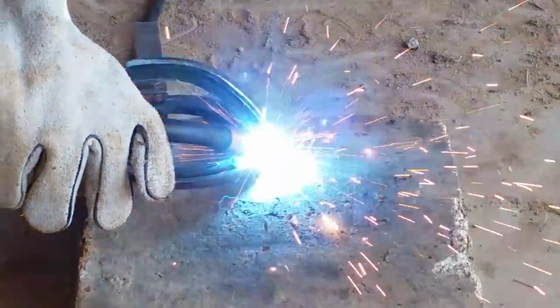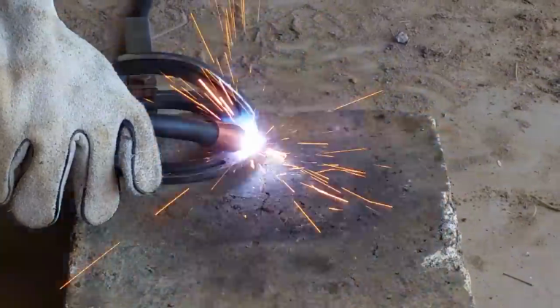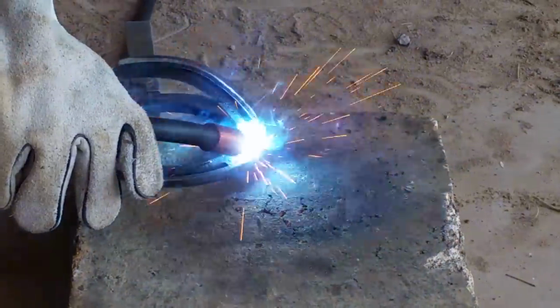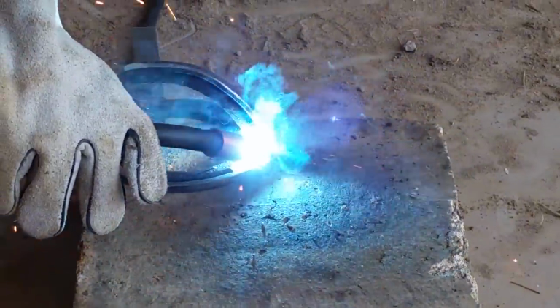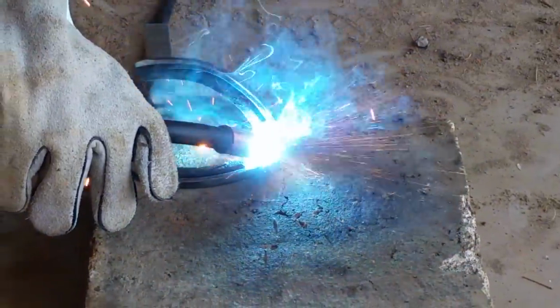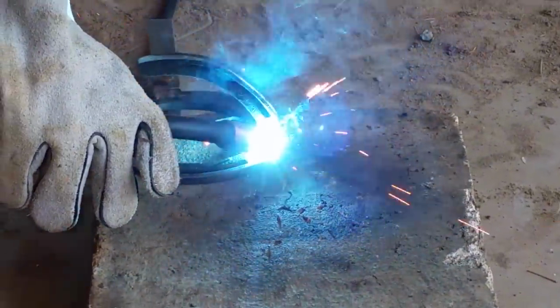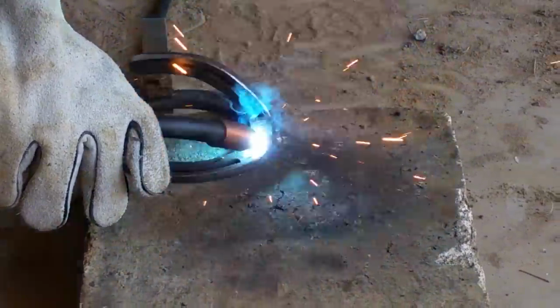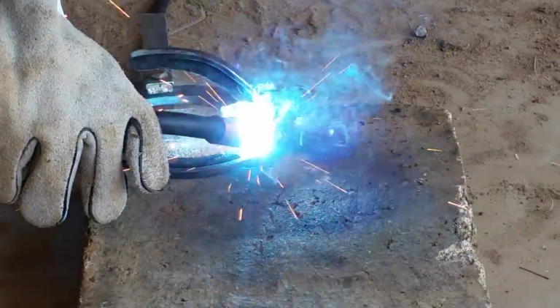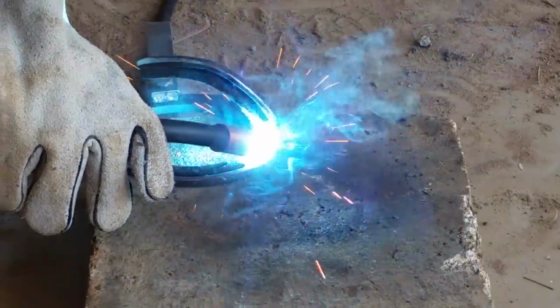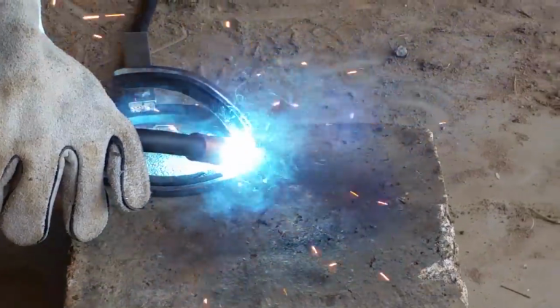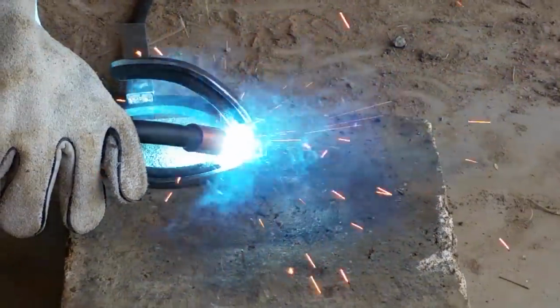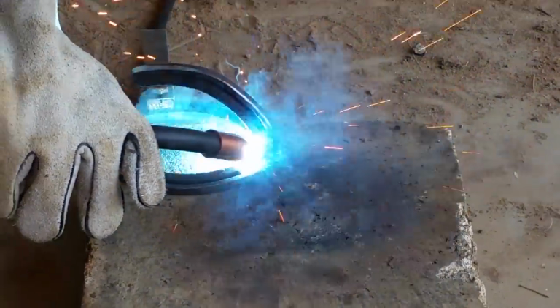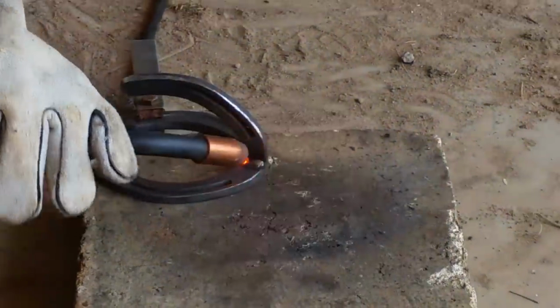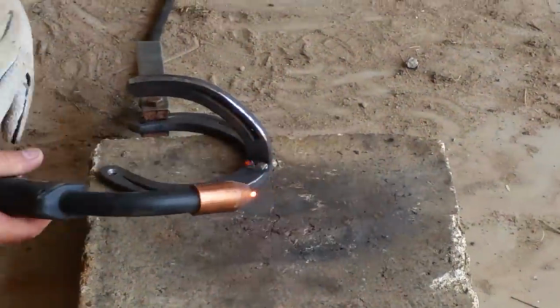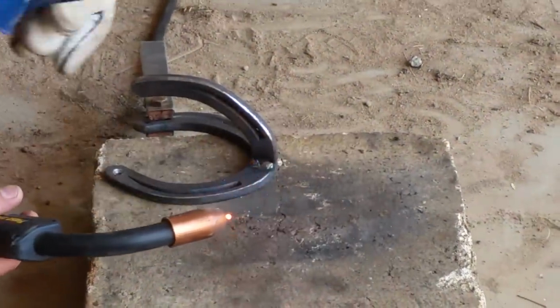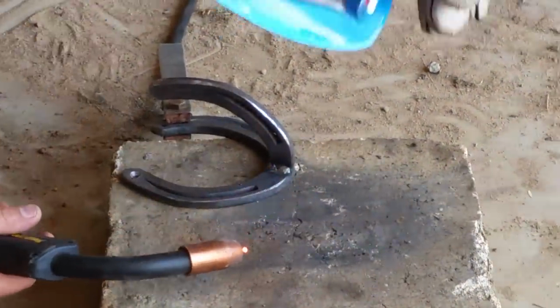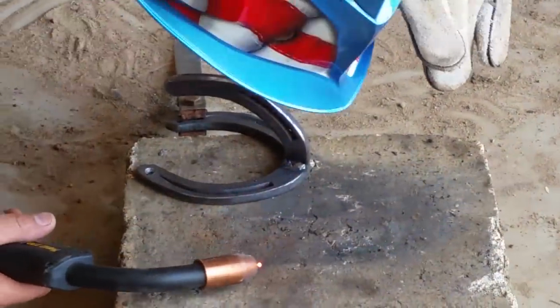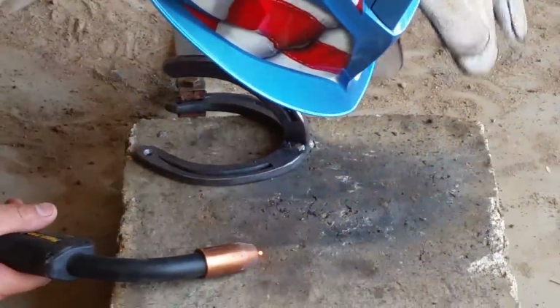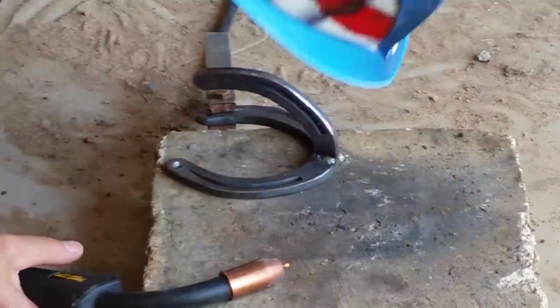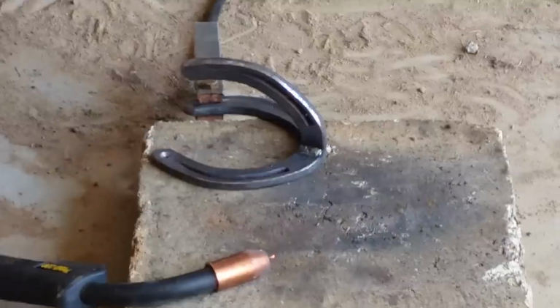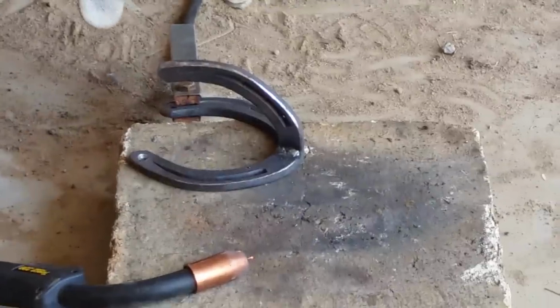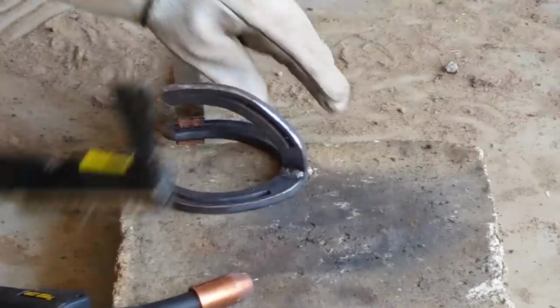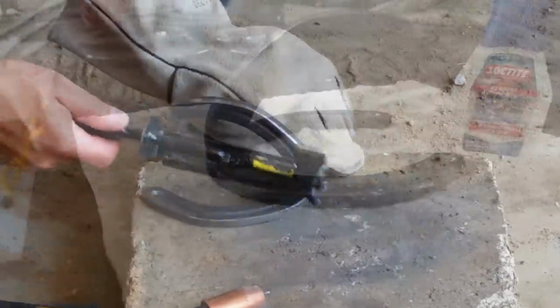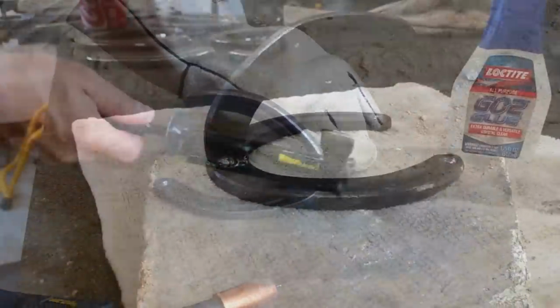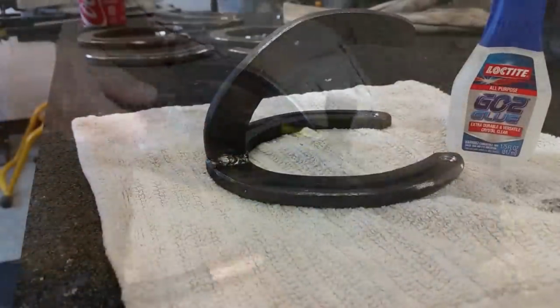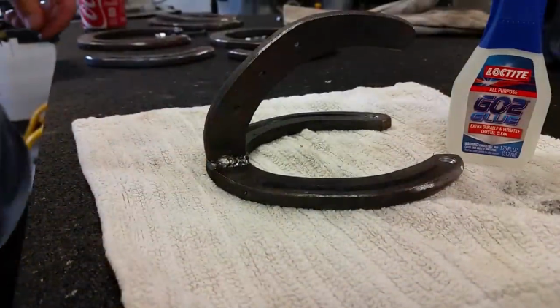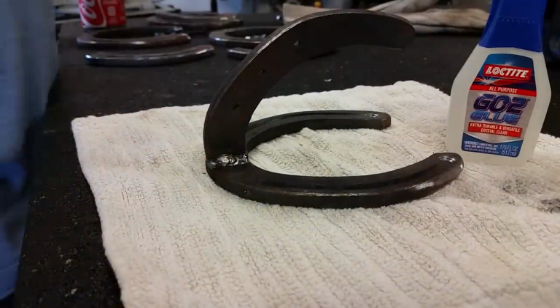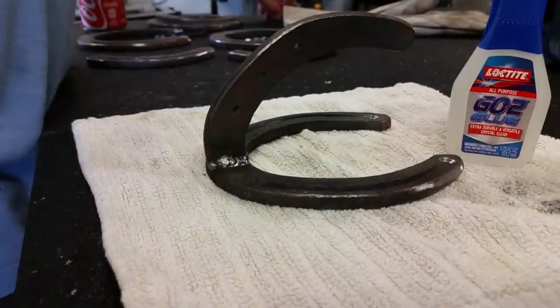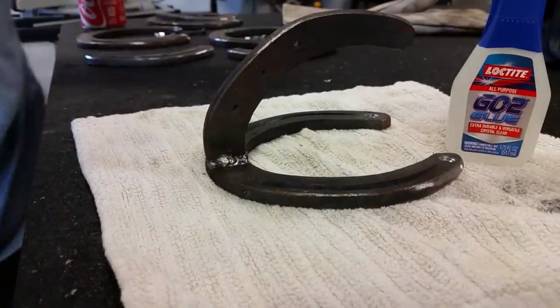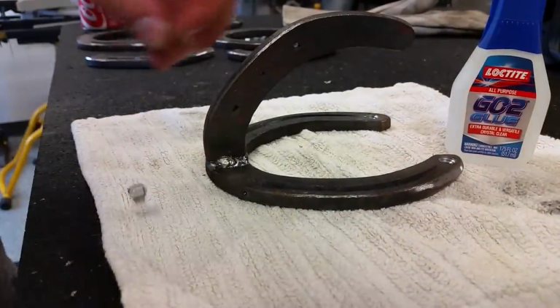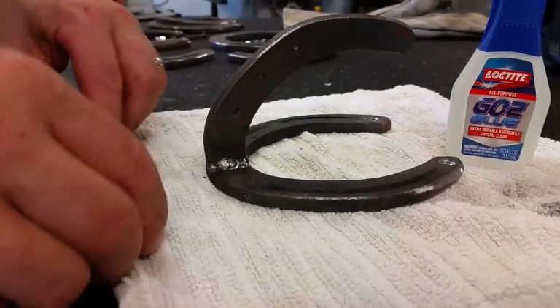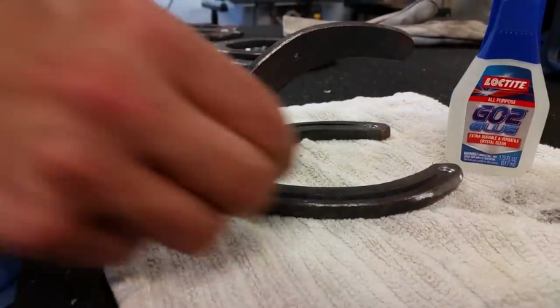These things really look nice when they're done. They look a little chintzy at the beginning, so the first thing I do is I buff them and clean them all up. Make sure we're down to bare metal, and then I hit them with the MIG welder. You don't need a ton of weld on them. Get it cleaned up and bring them in.